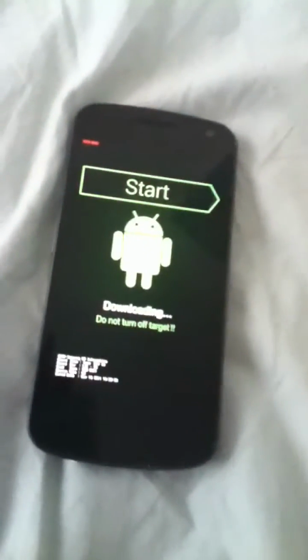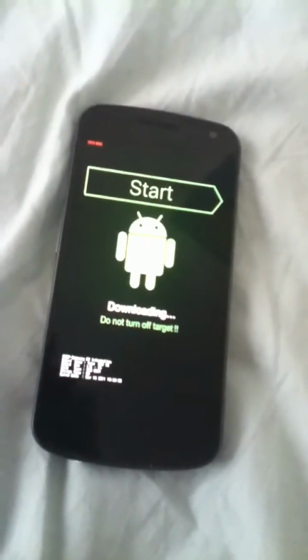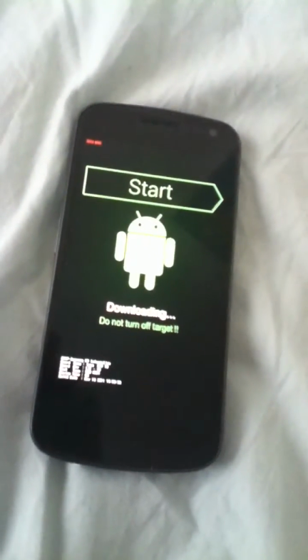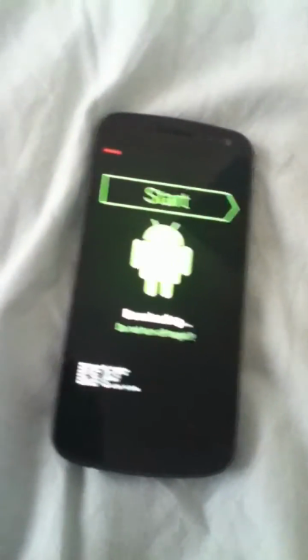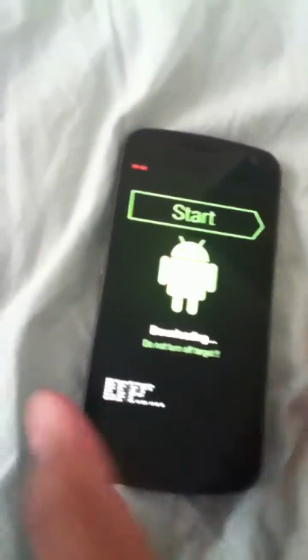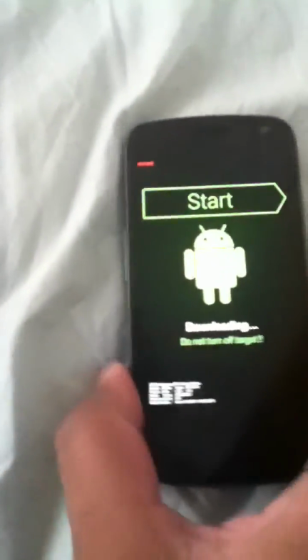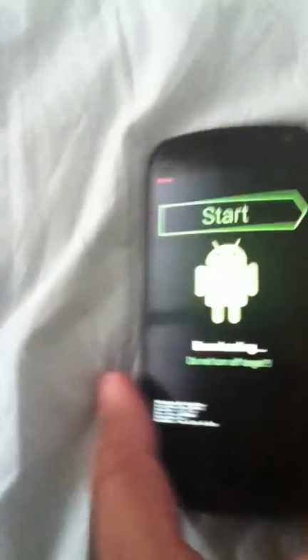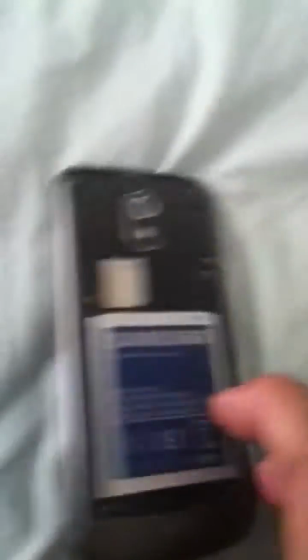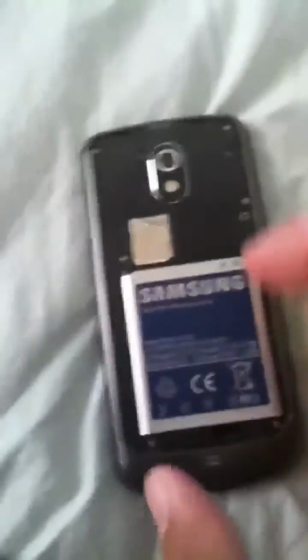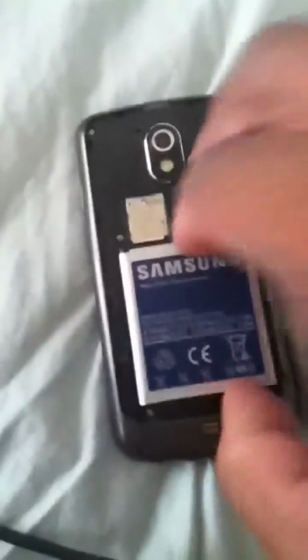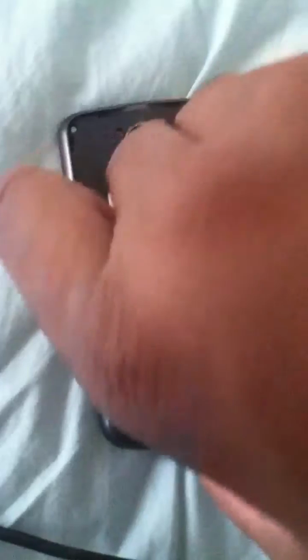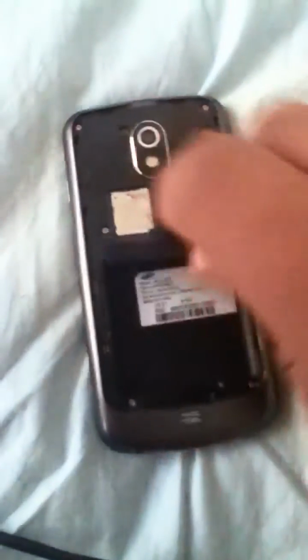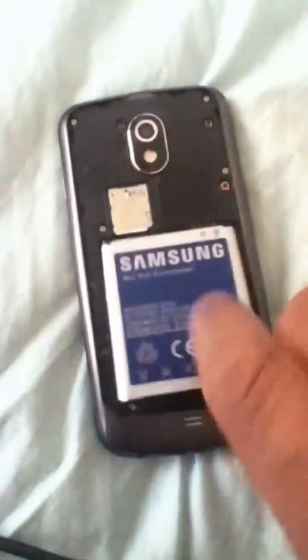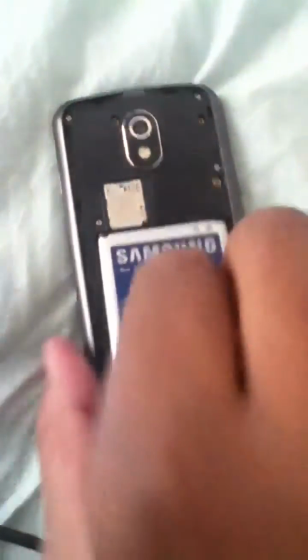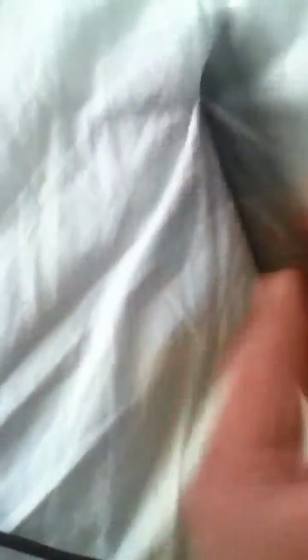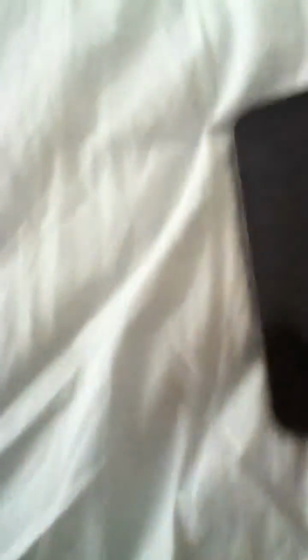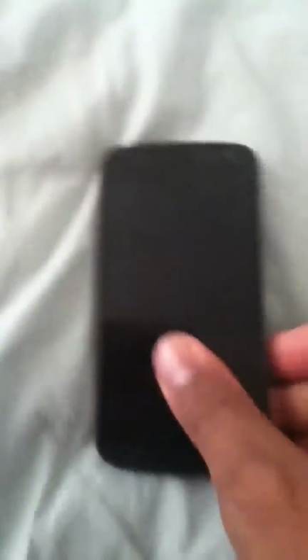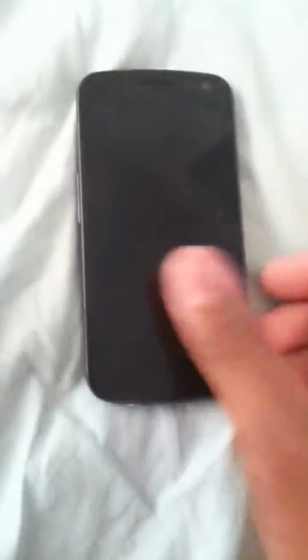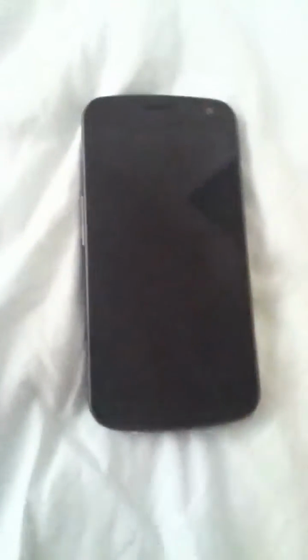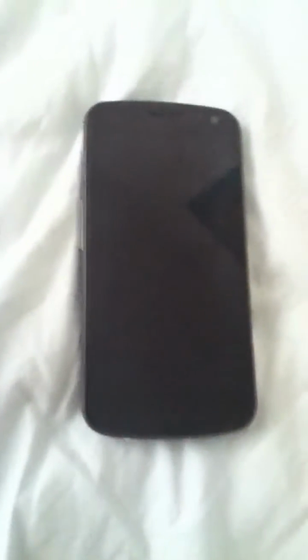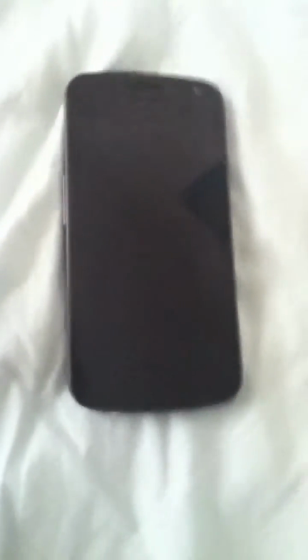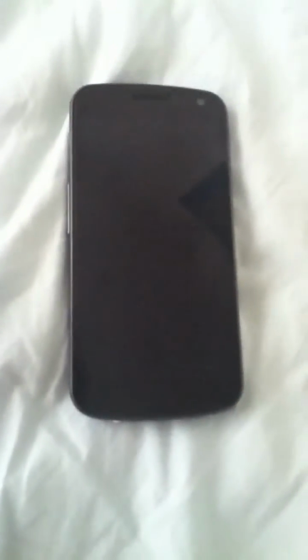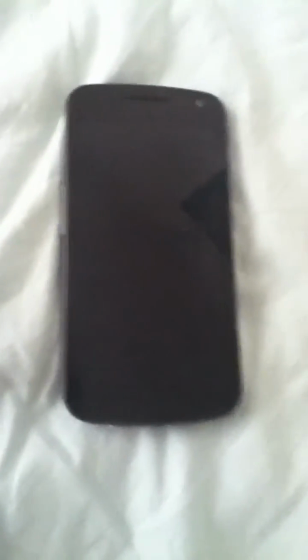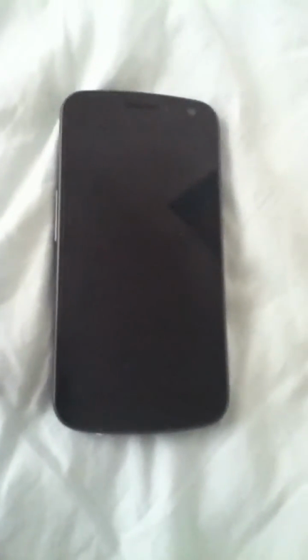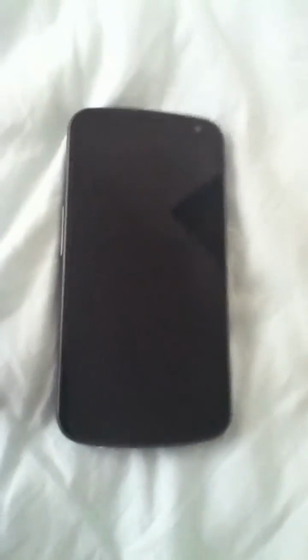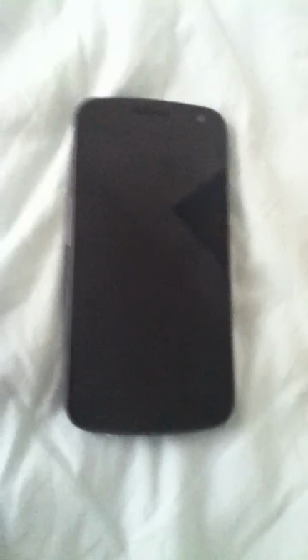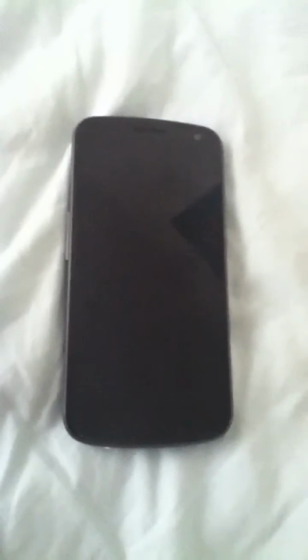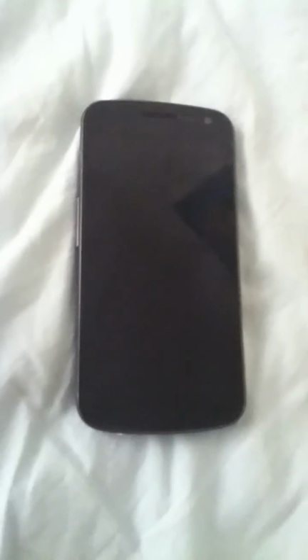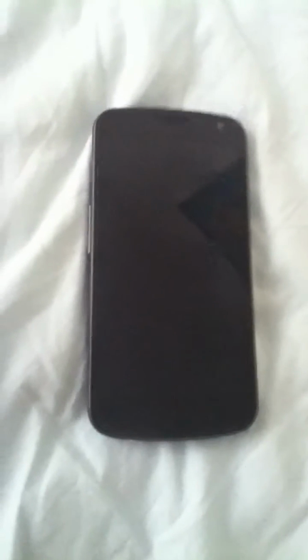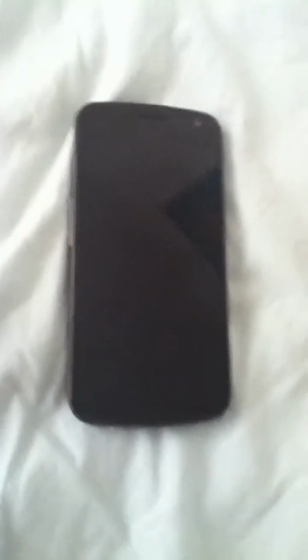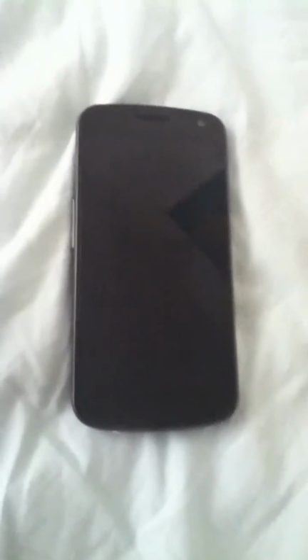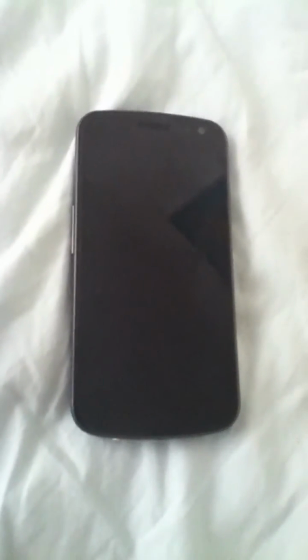So if anyone knows anything I can do to get it back to a state where I can get it to turn on, please let me know.